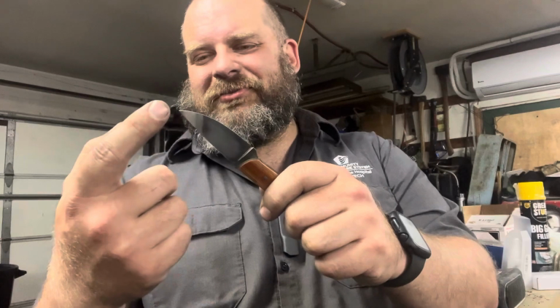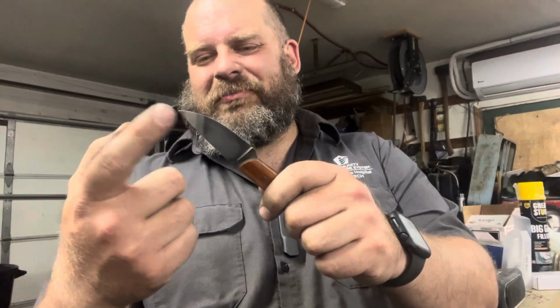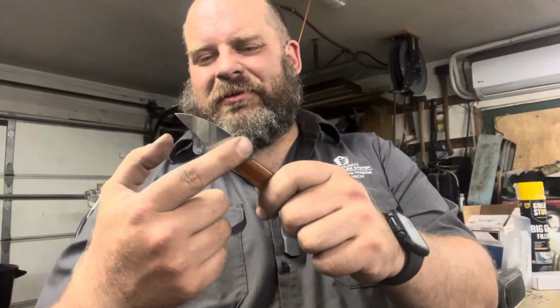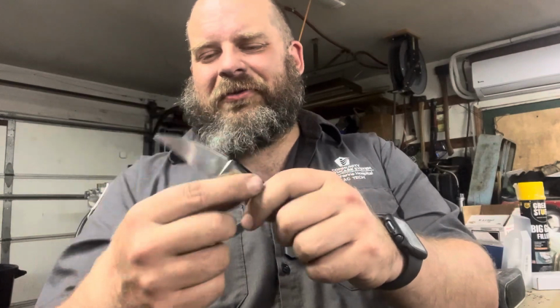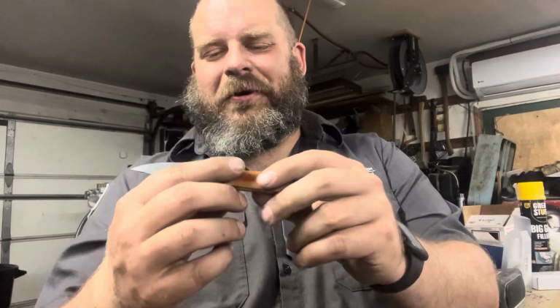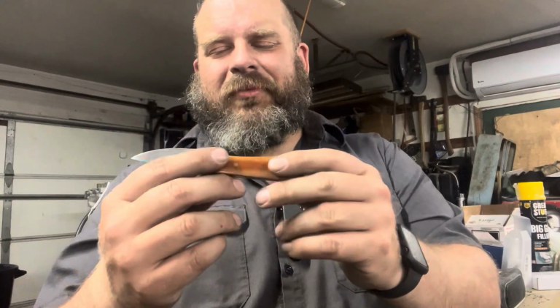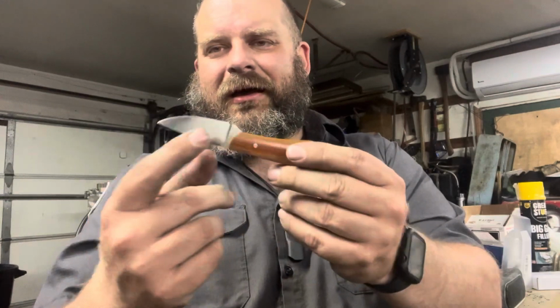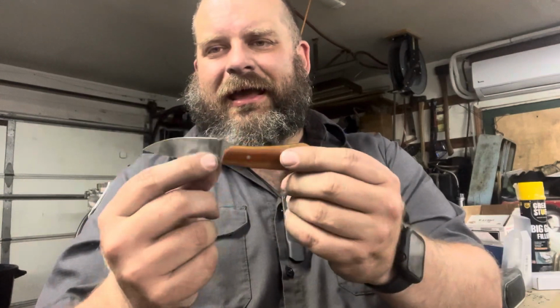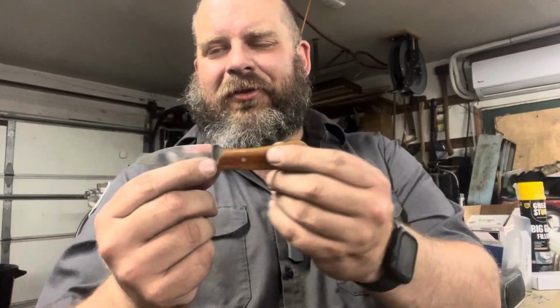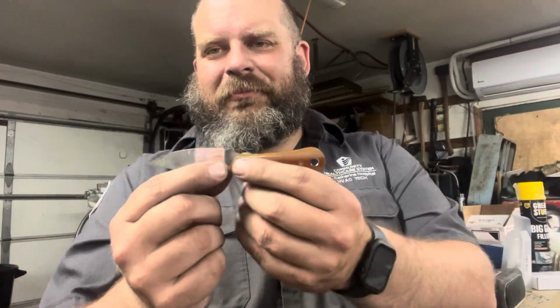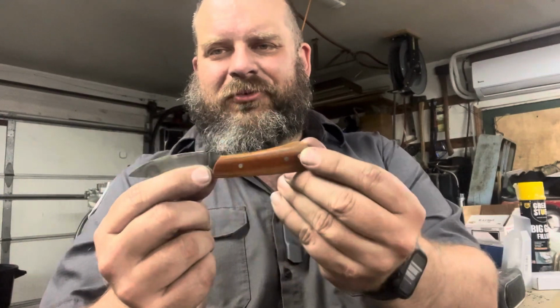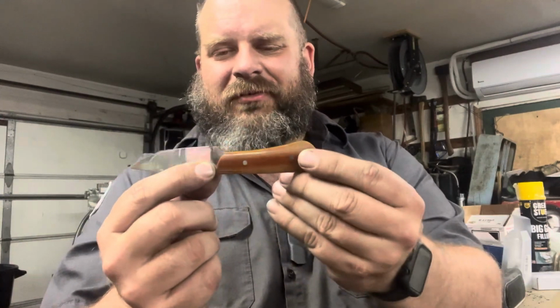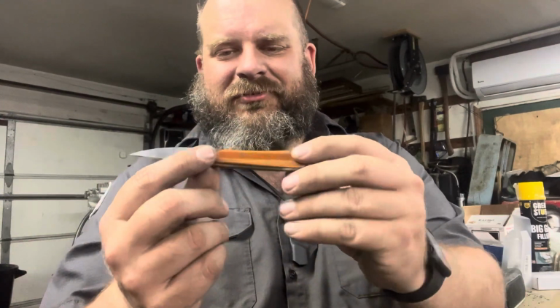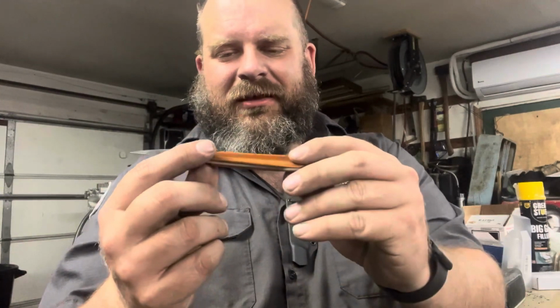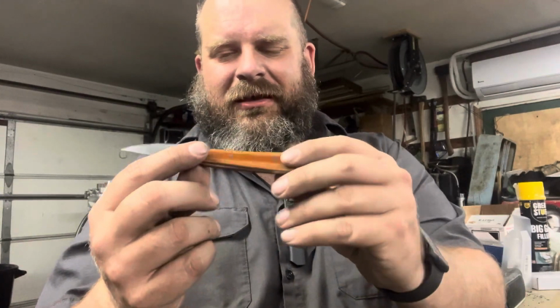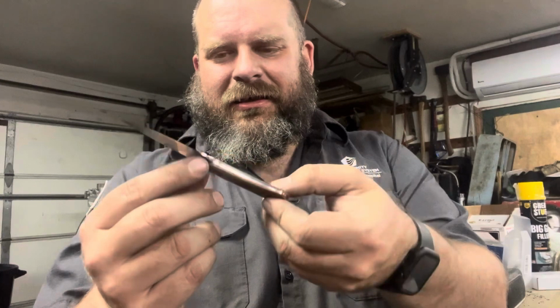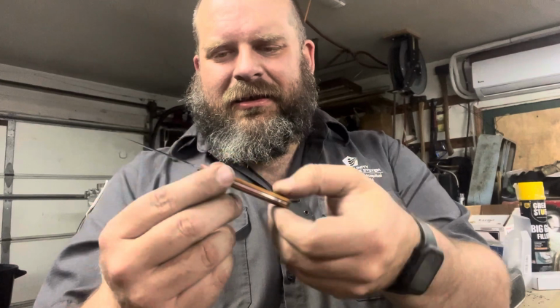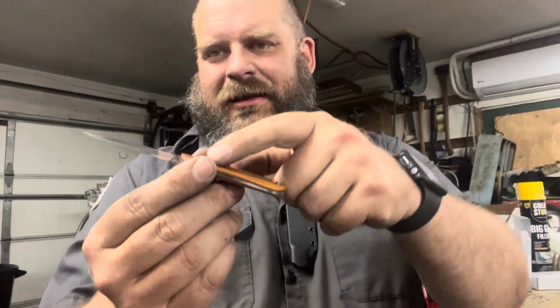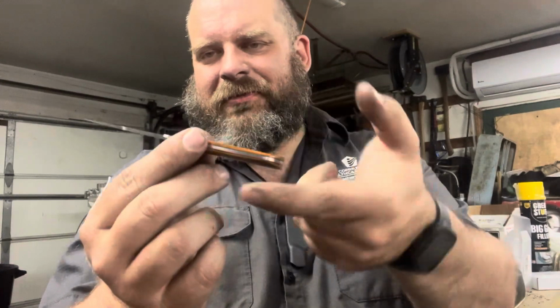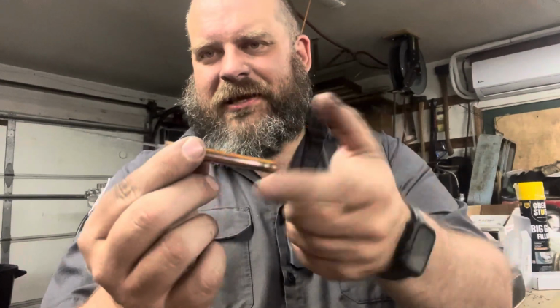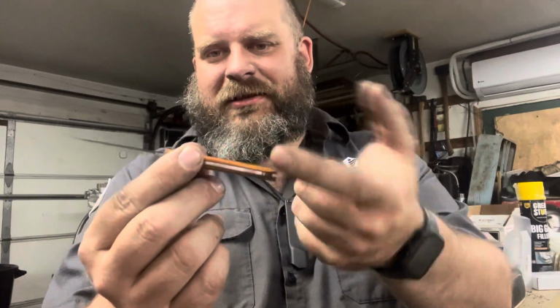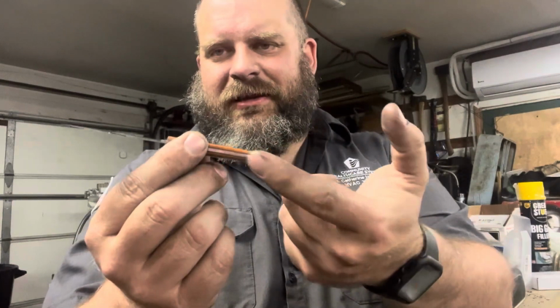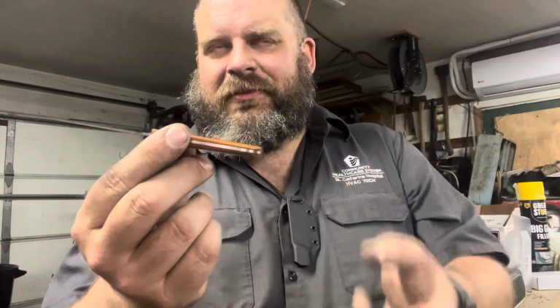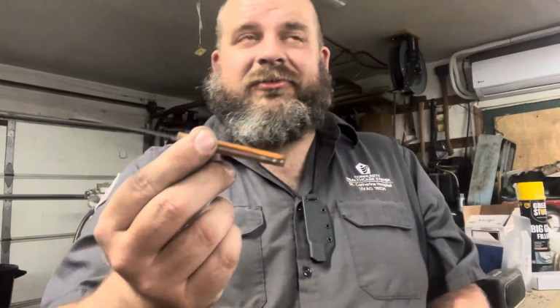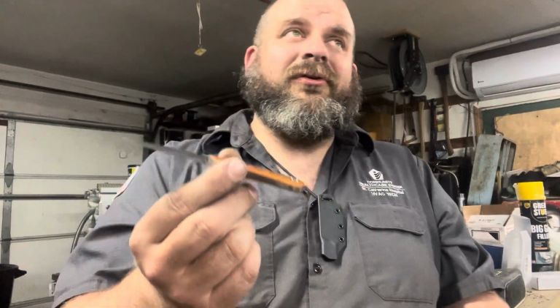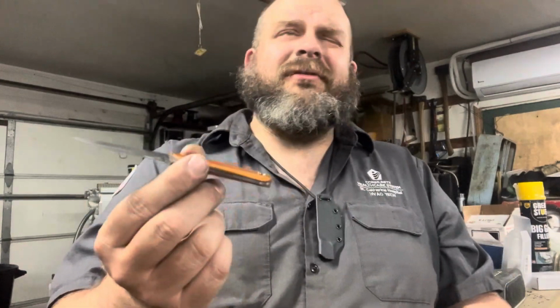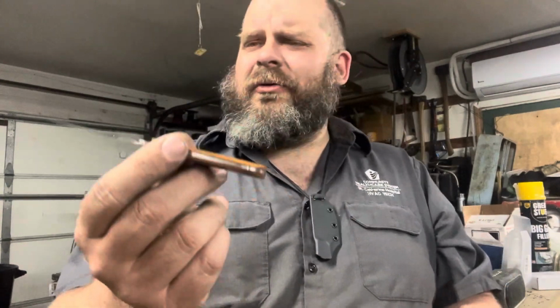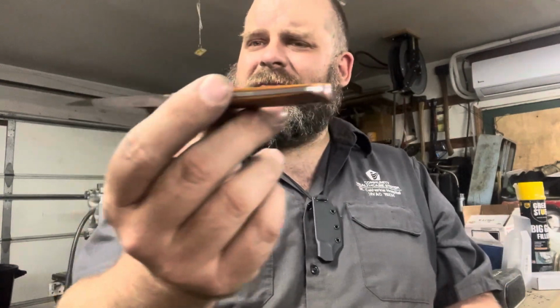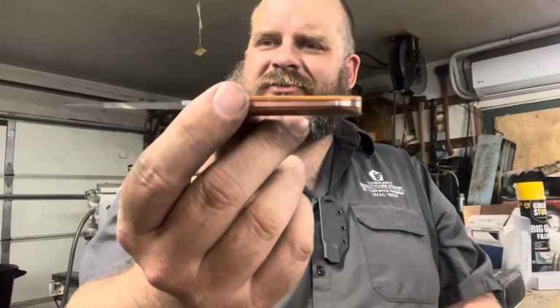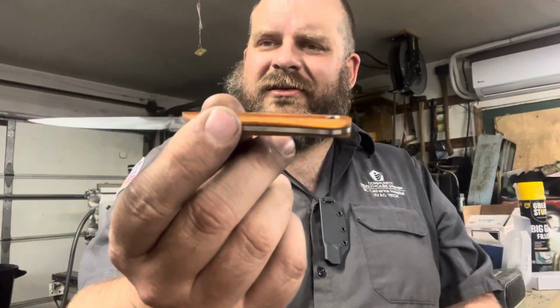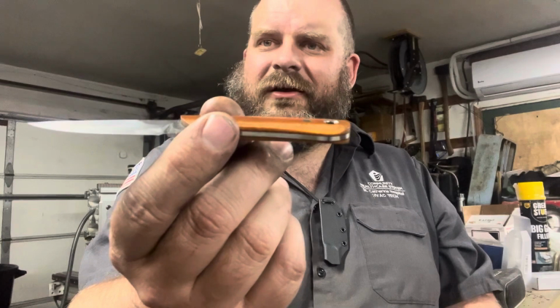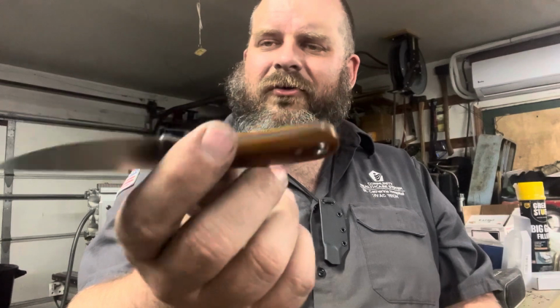Back to the specs: cutting edge about two and a half inches from tip to heel, handle length about two and seven-eighths inches. Again, eighth-inch micarta scales and 80-thousandths stock, so that's a little more than five-sixteenths thick overall.